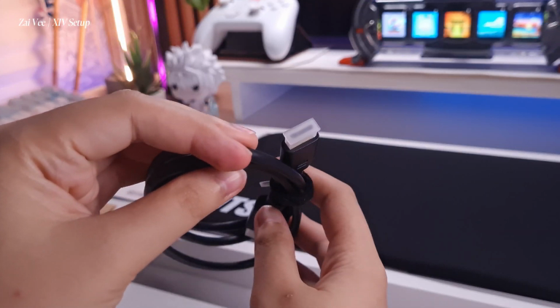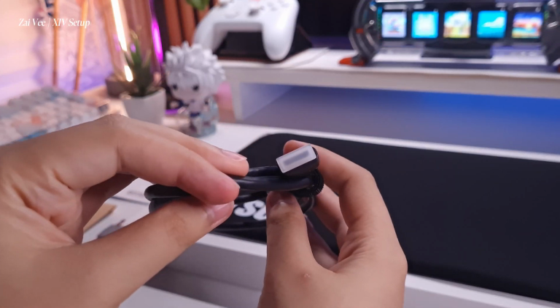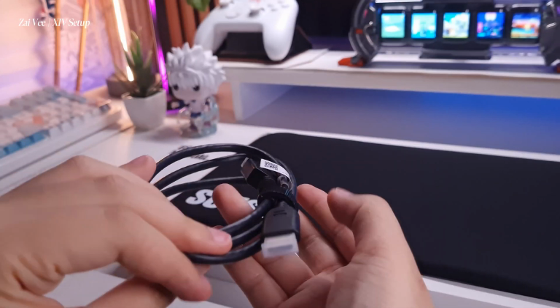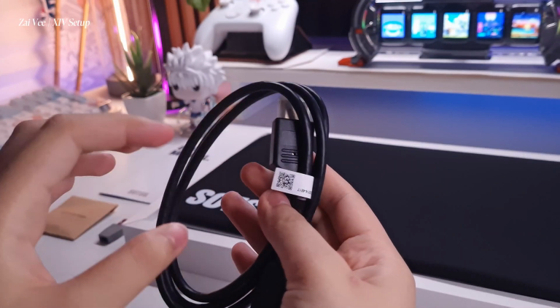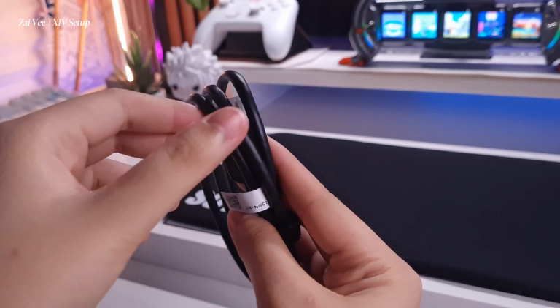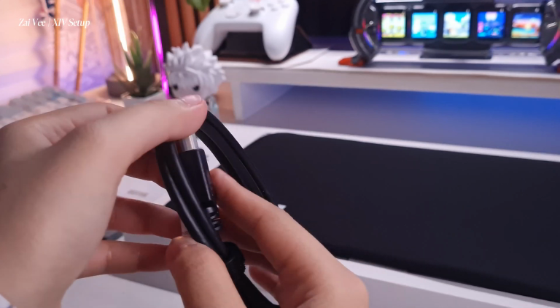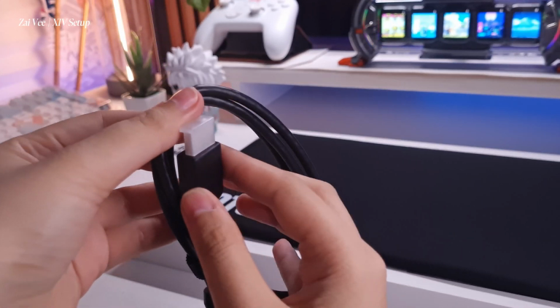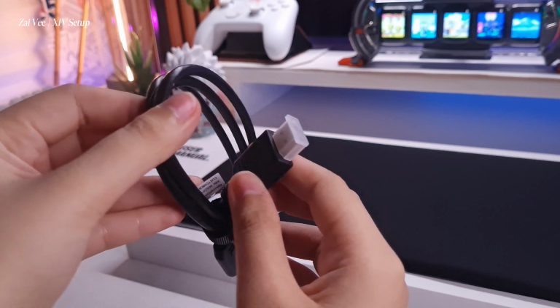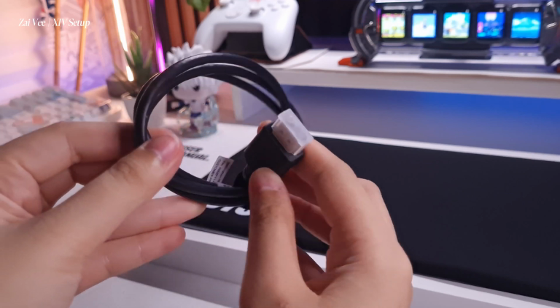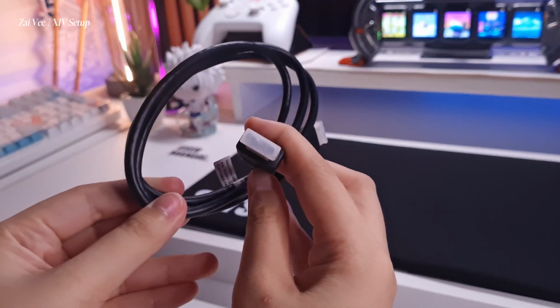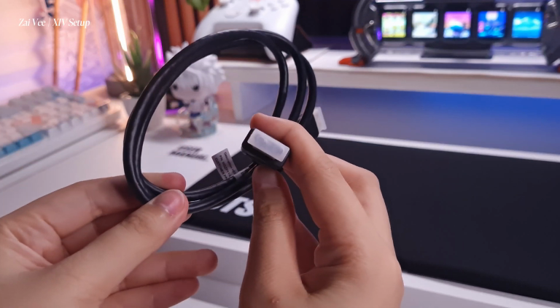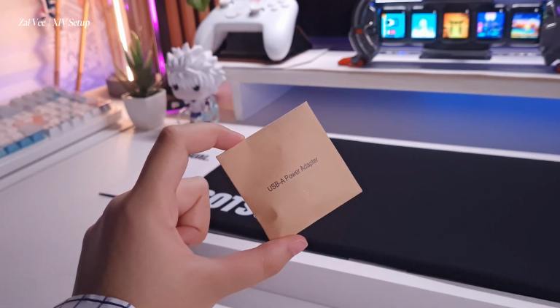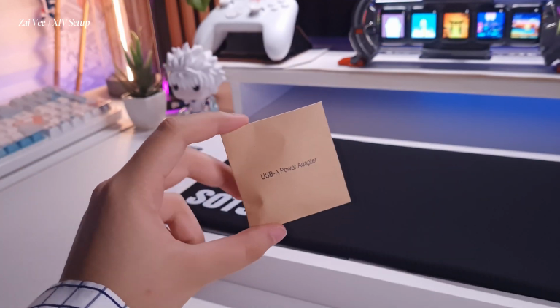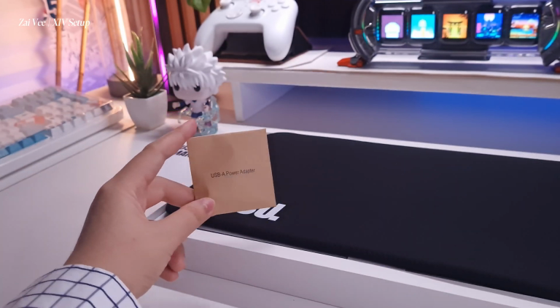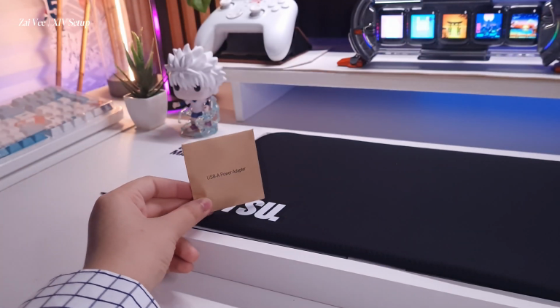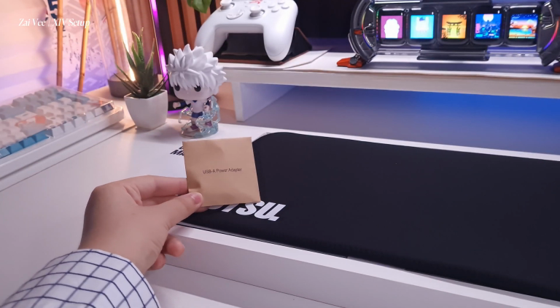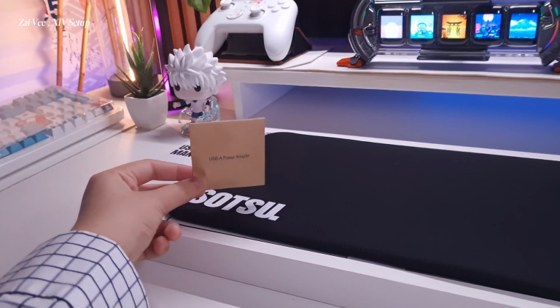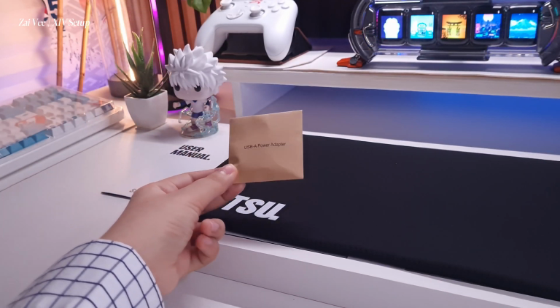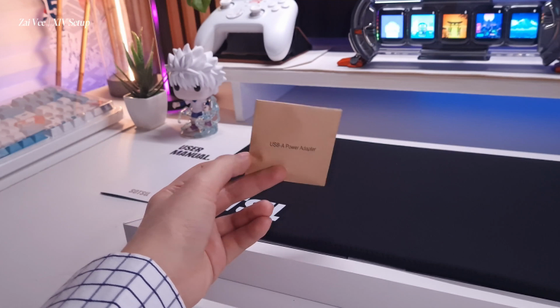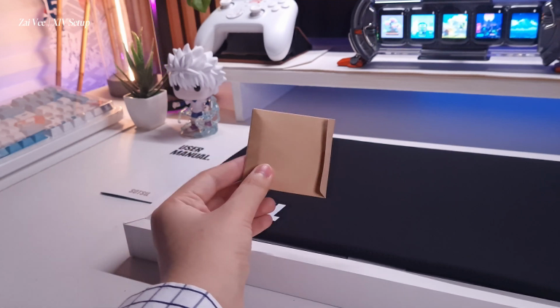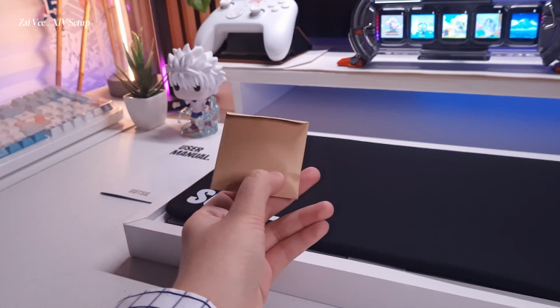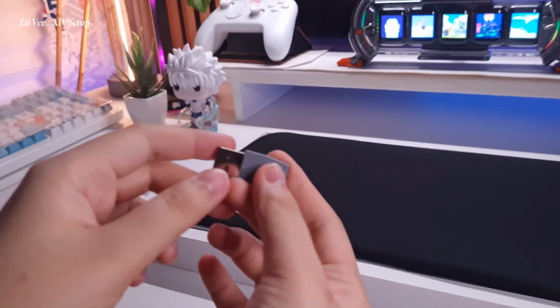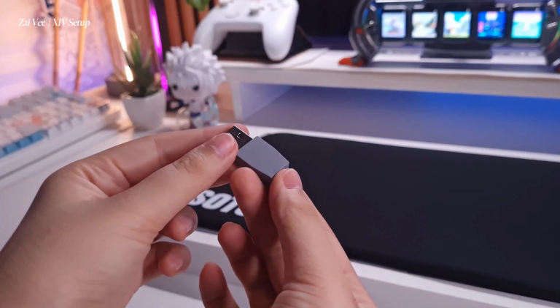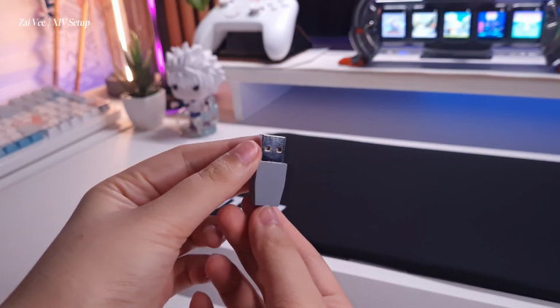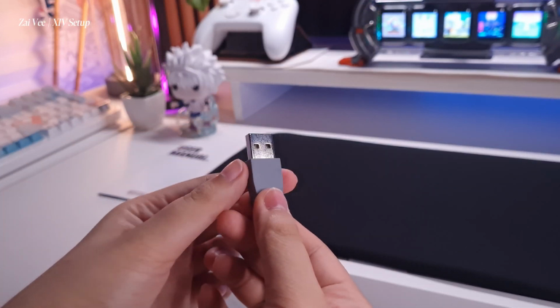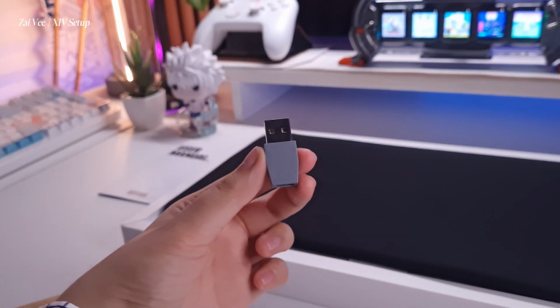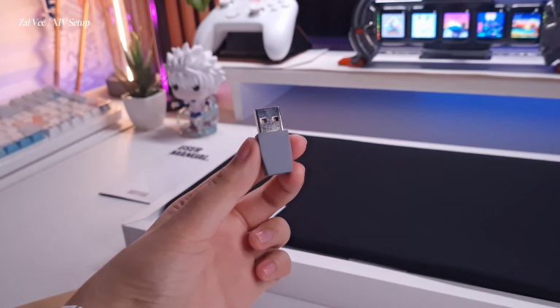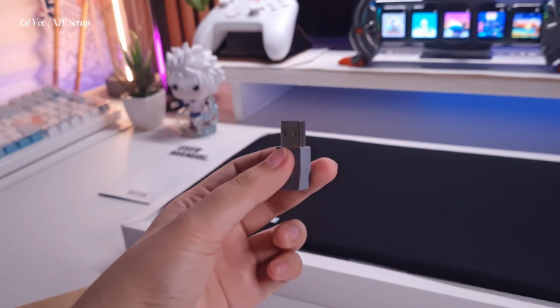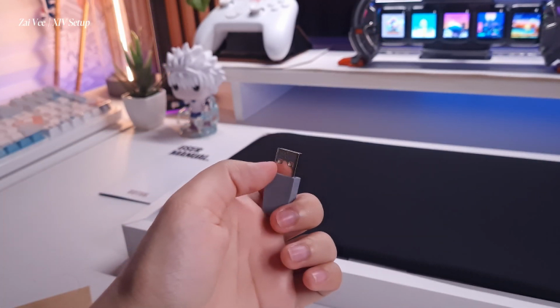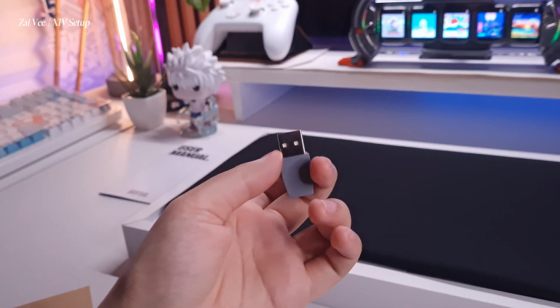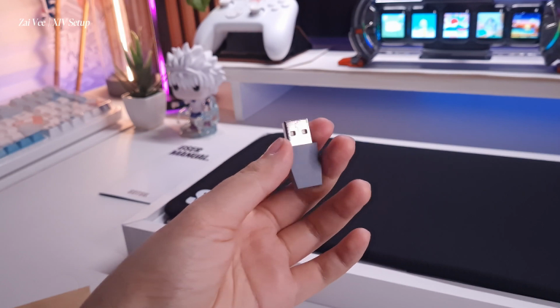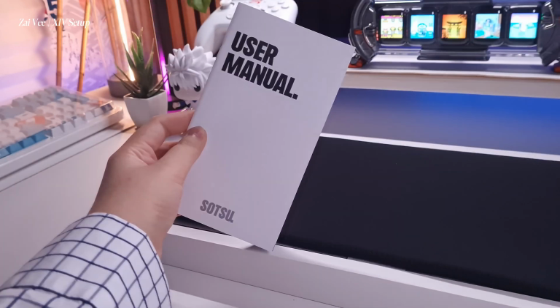There's also the regular HDMI port on the other side. And look at the effort on making this mini folder for the USB Type-A — this is just incredible. I'm speechless about their brand design.